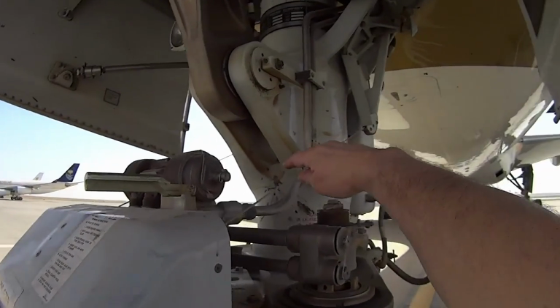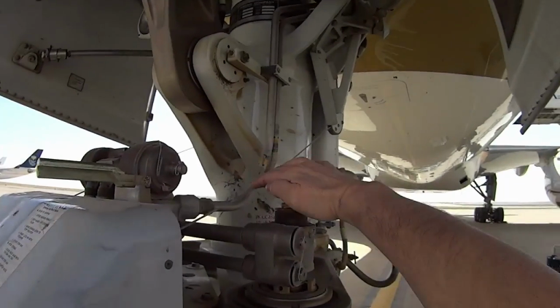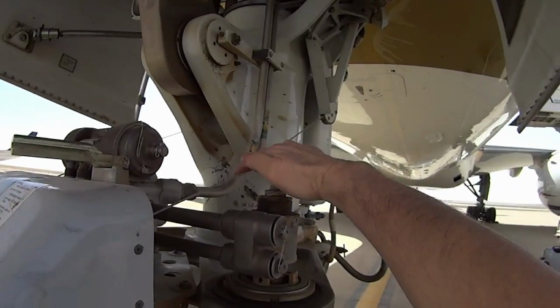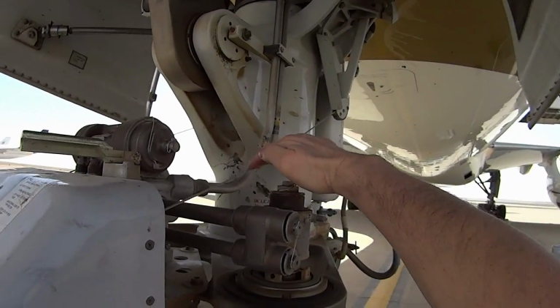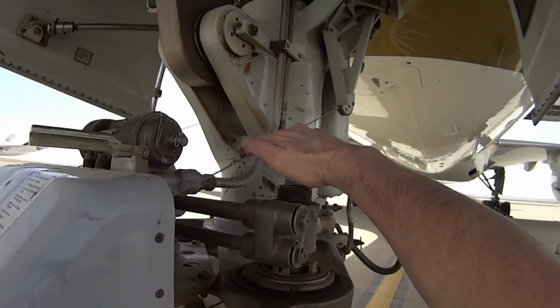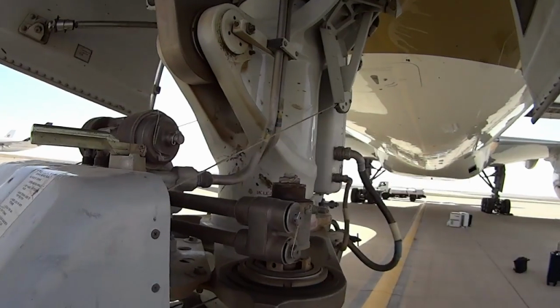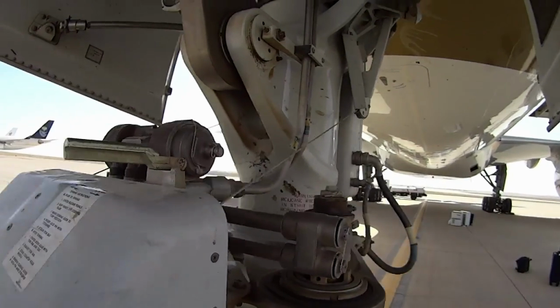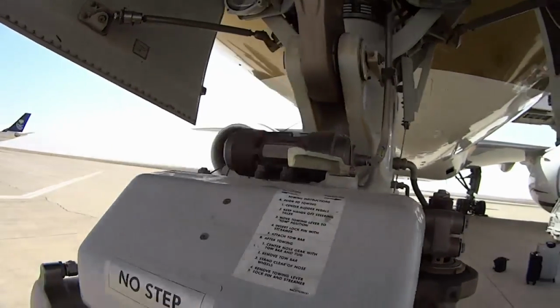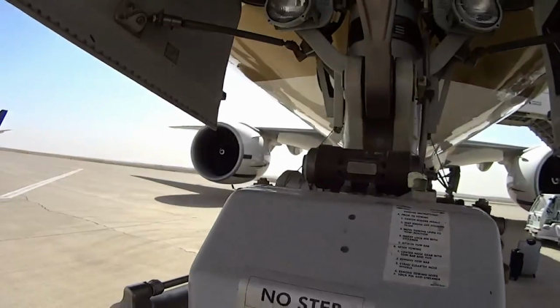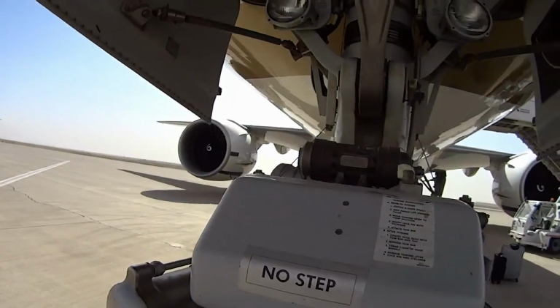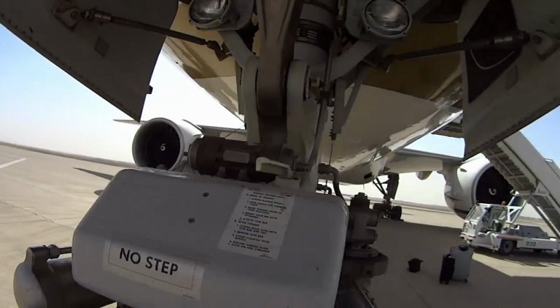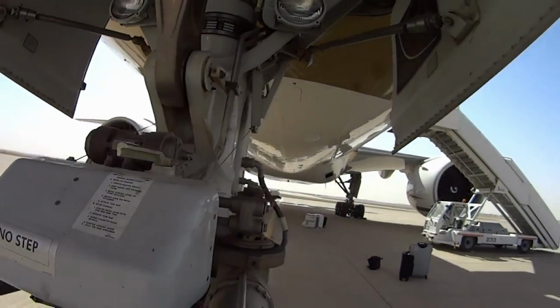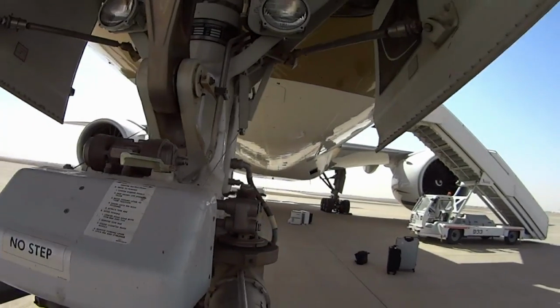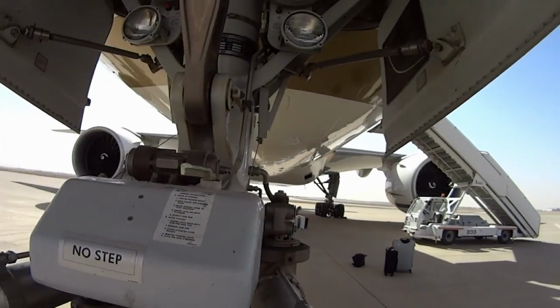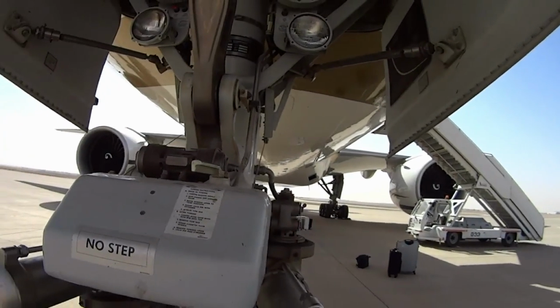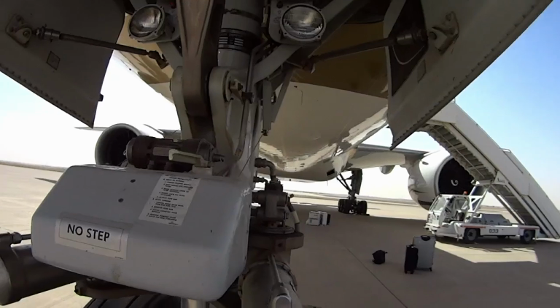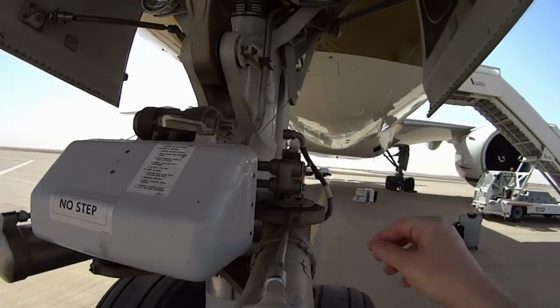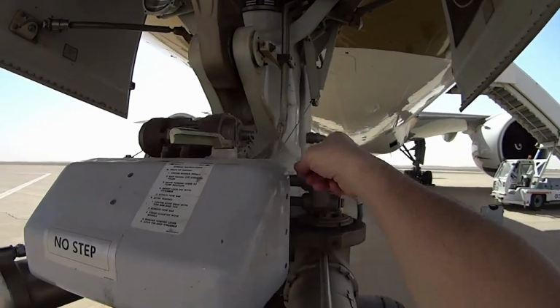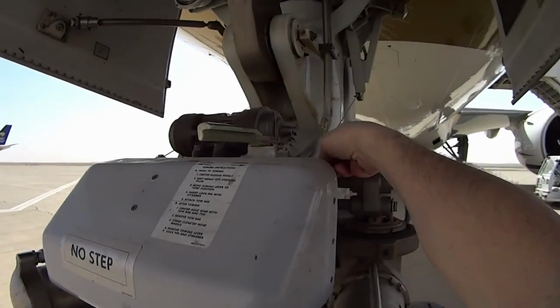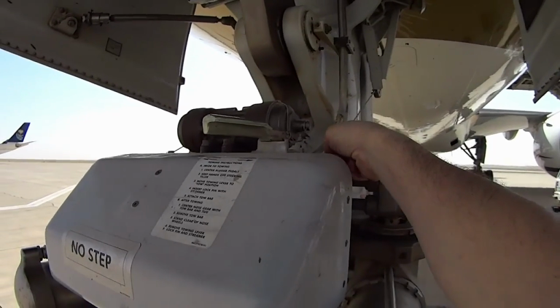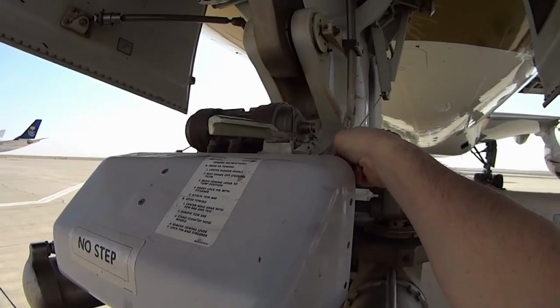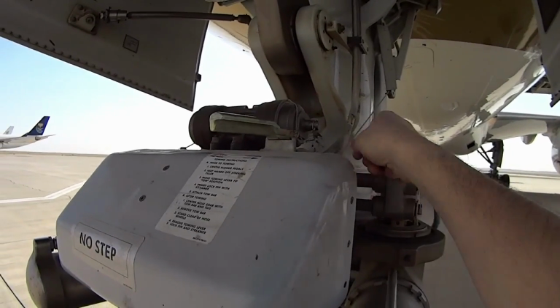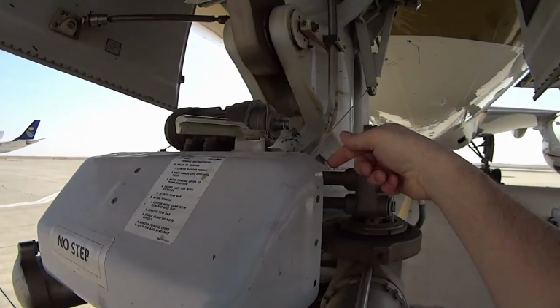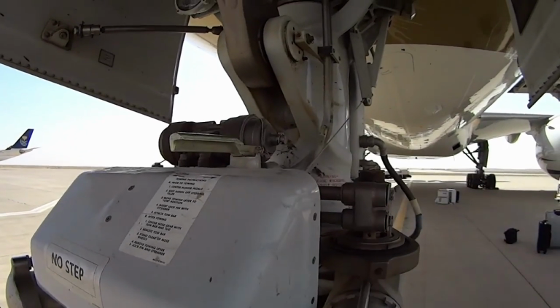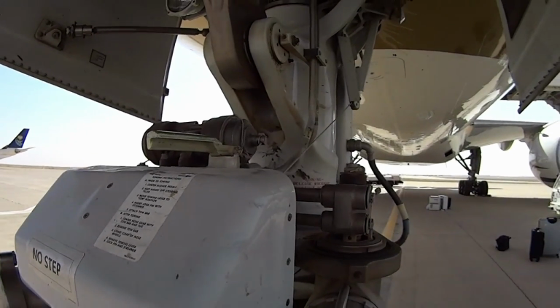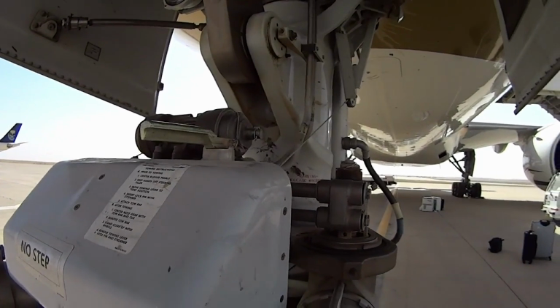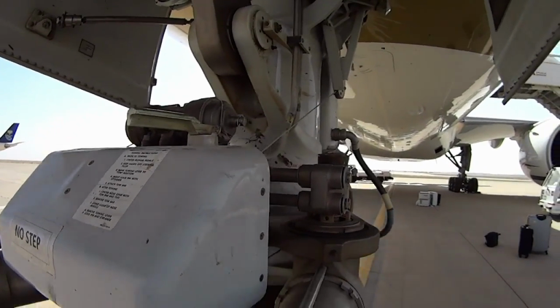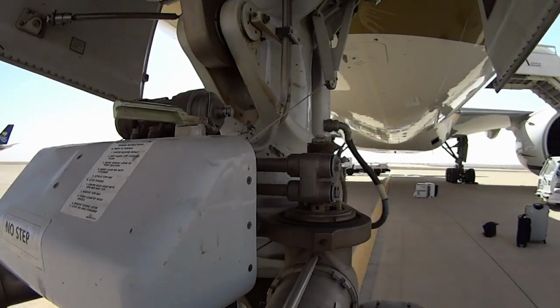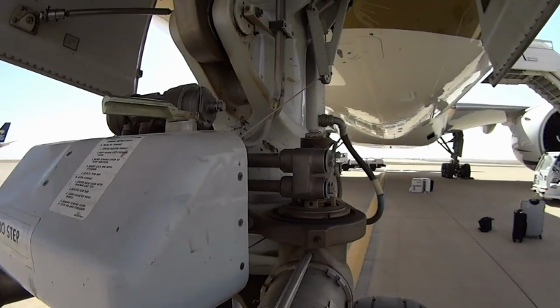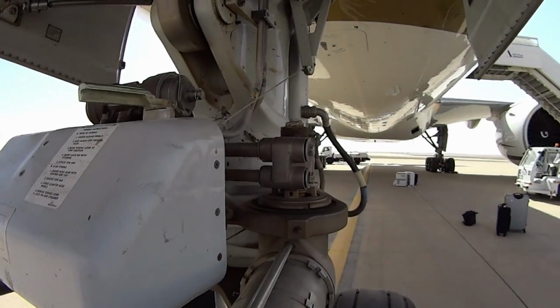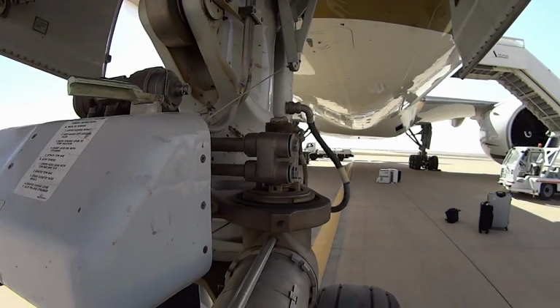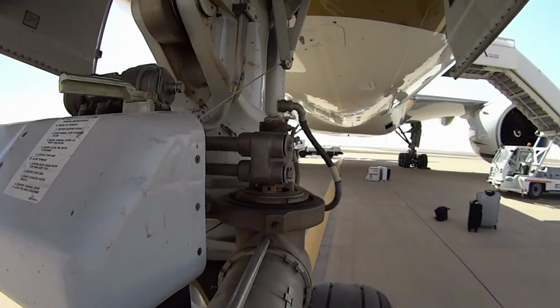The pilots control the nose gear with two little cables from the cockpit and a small steering tiller — that just pulls back and forth on a valve in there that proportions hydraulic flow so you can steer.